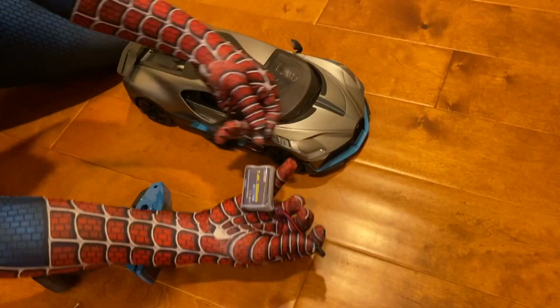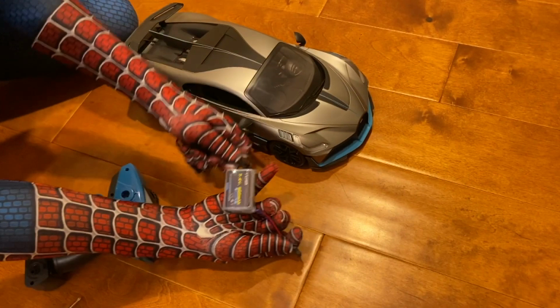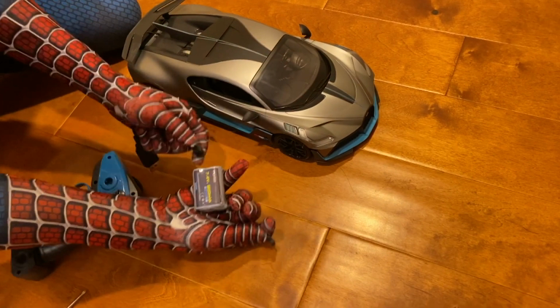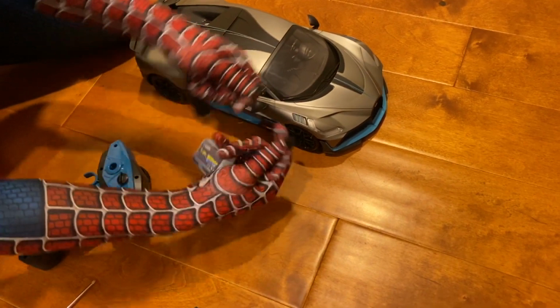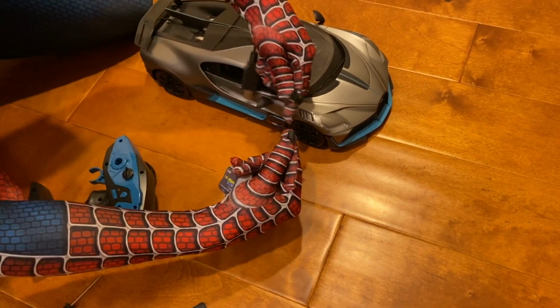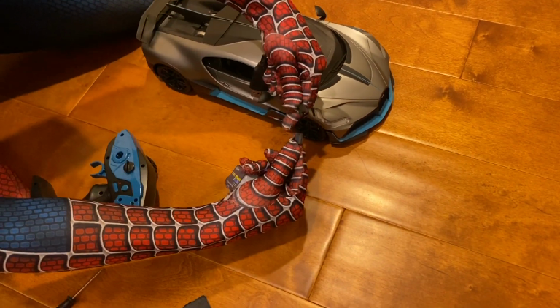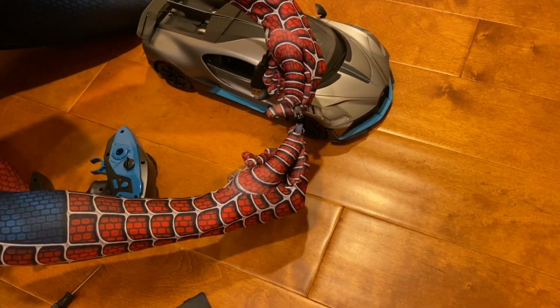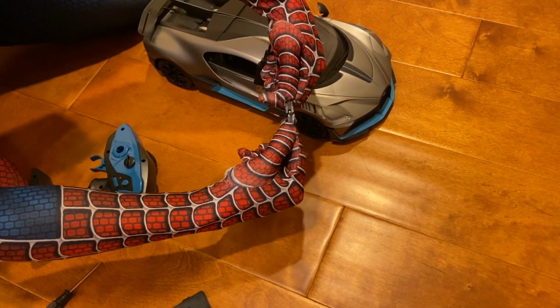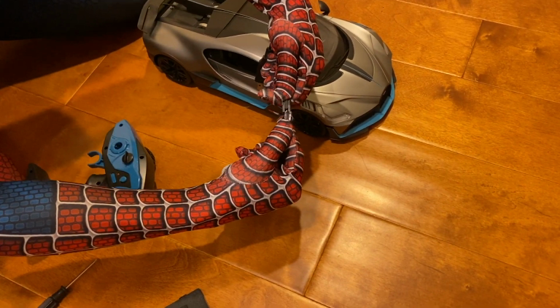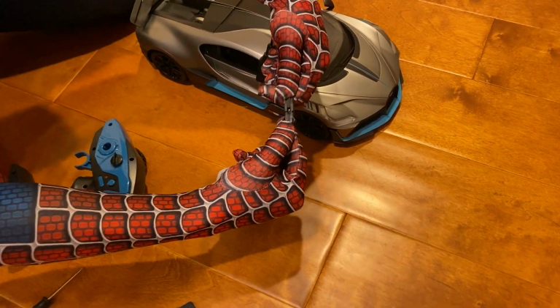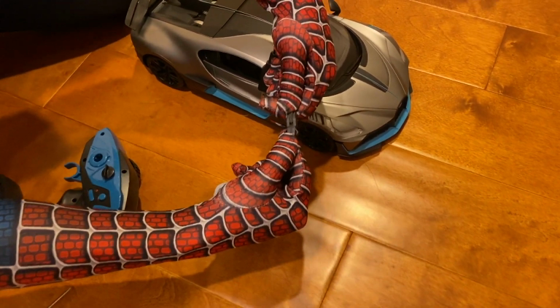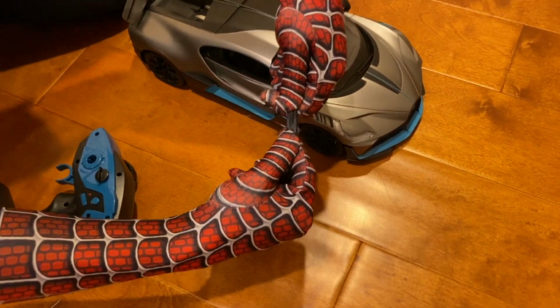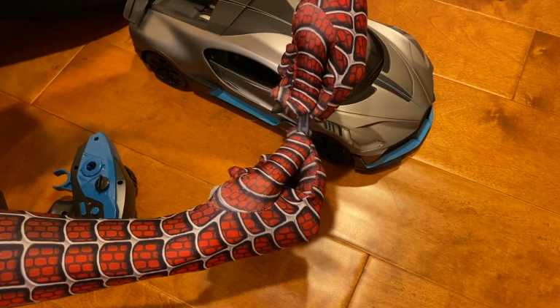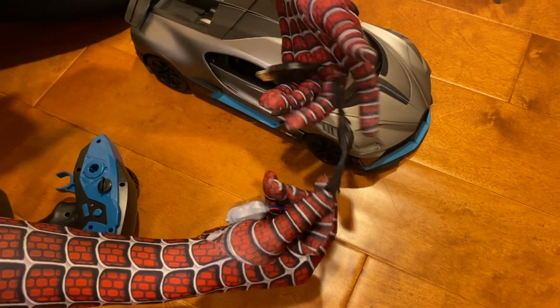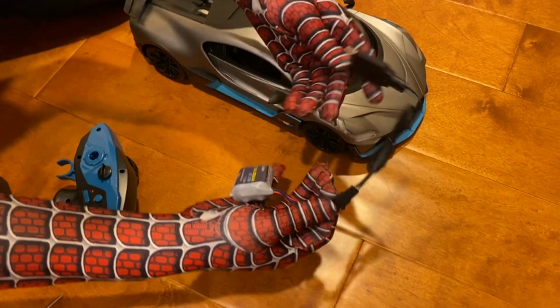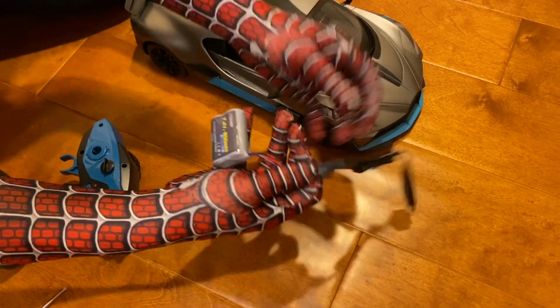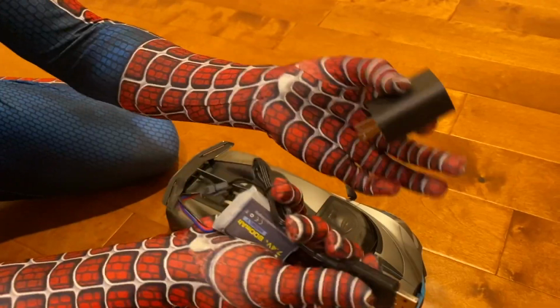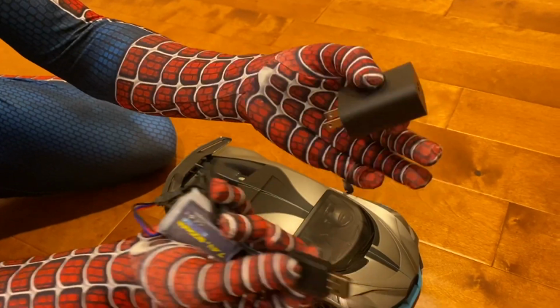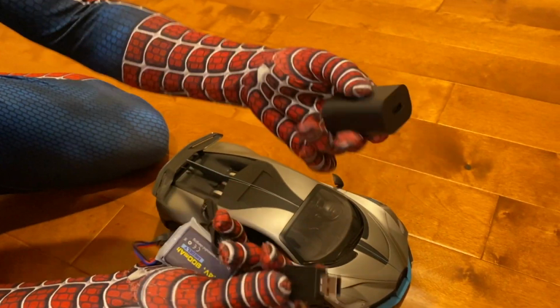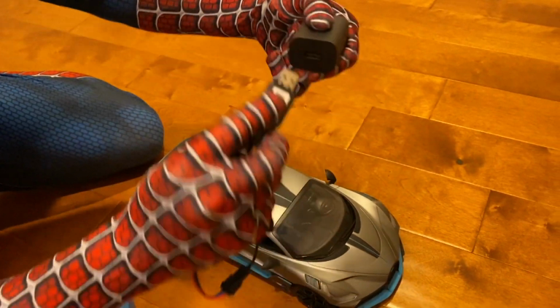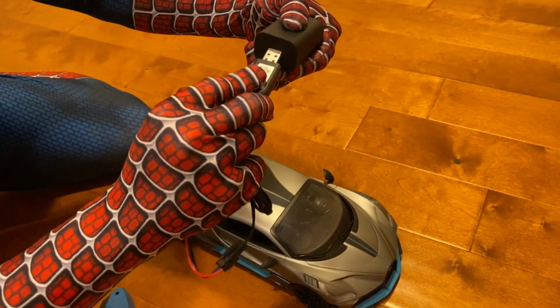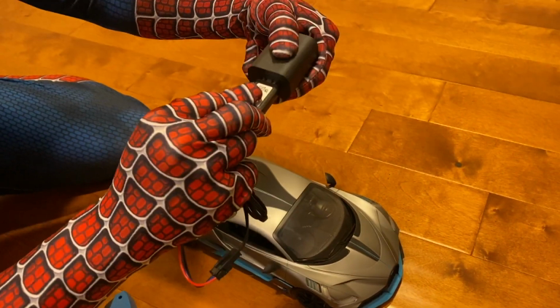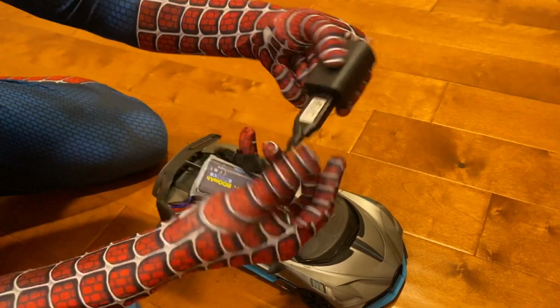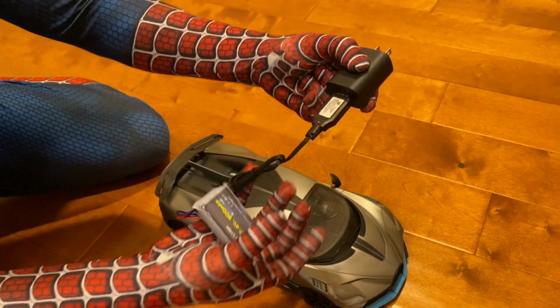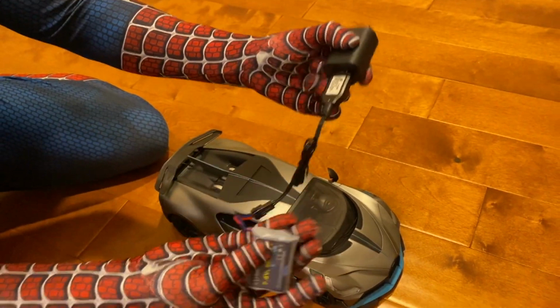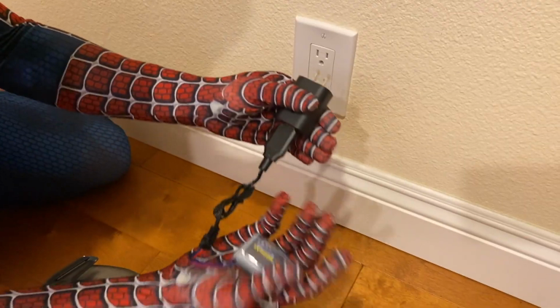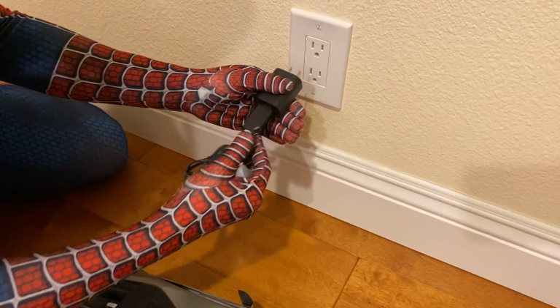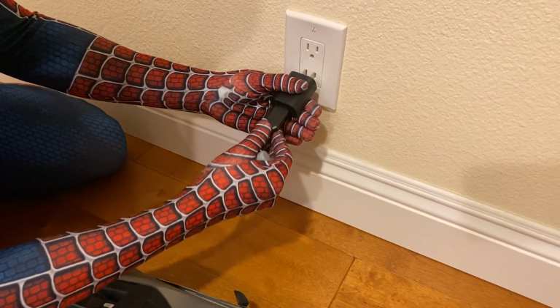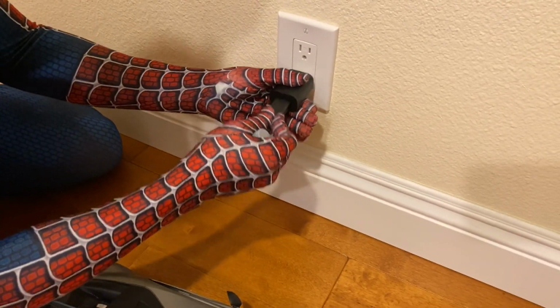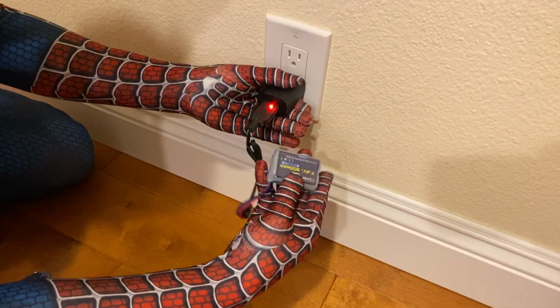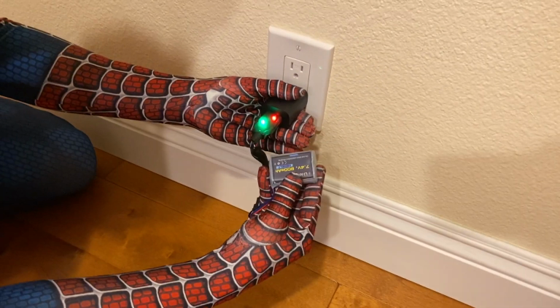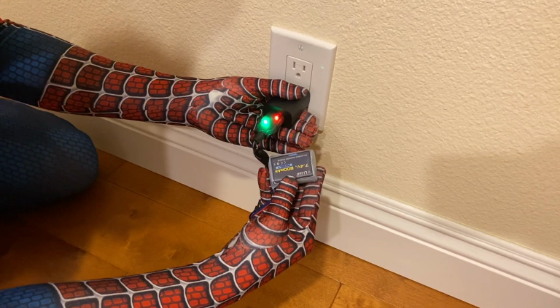So here's our battery, and you go ahead and plug it in right here — it snaps in. Grab a charging brick, go ahead and plug it into your charging brick, then plug this into an outlet and let this thing charge.